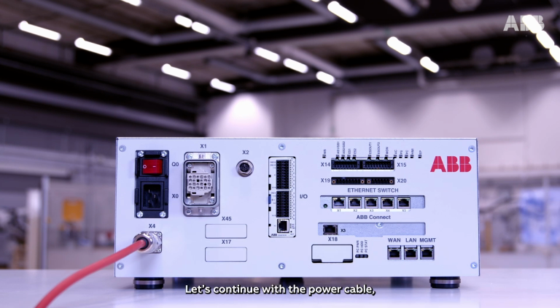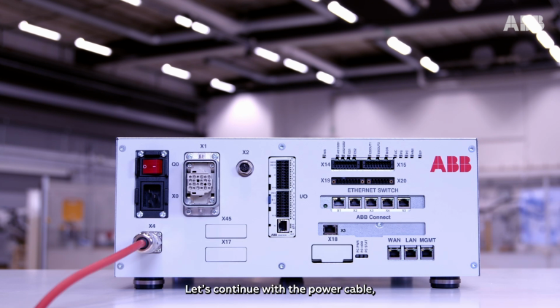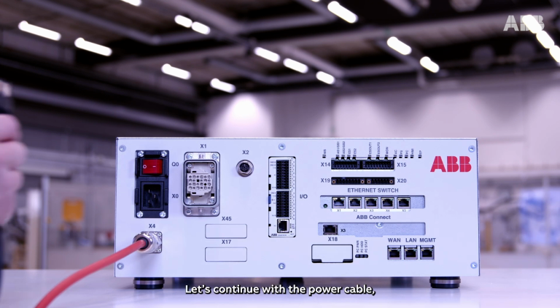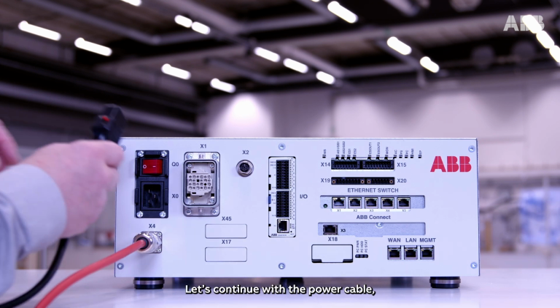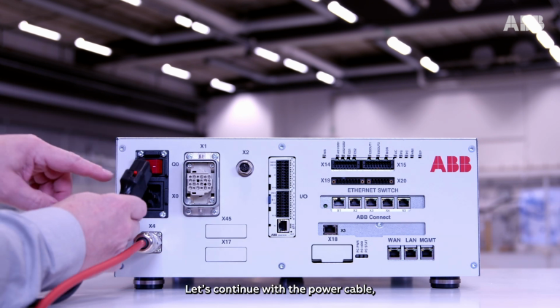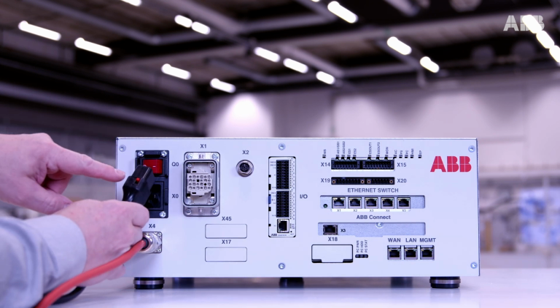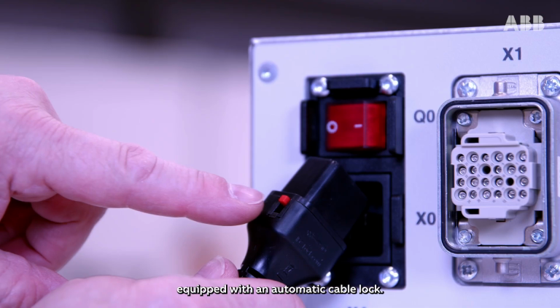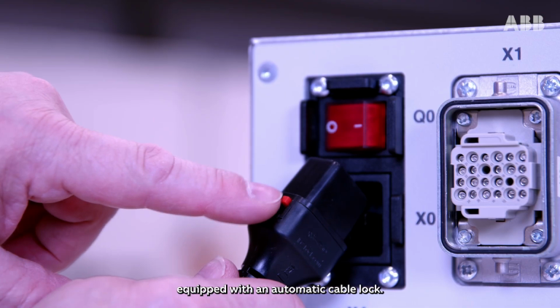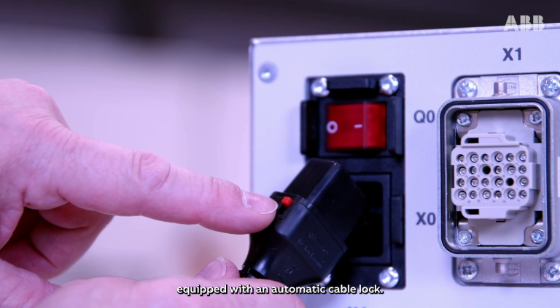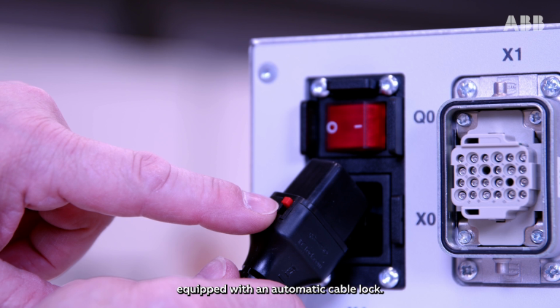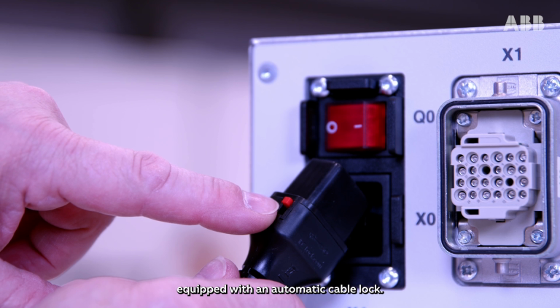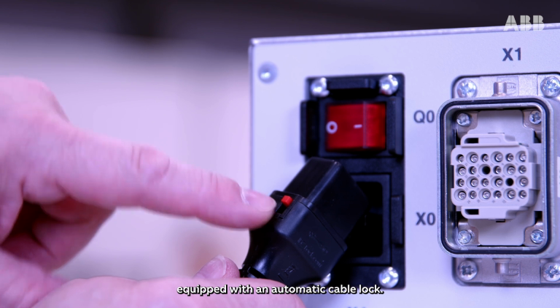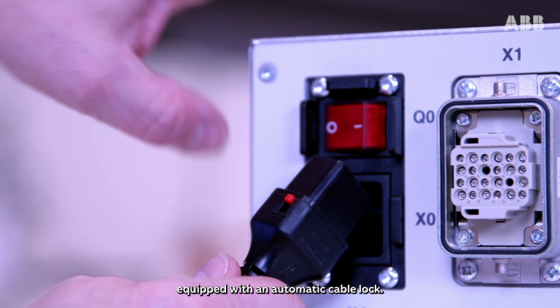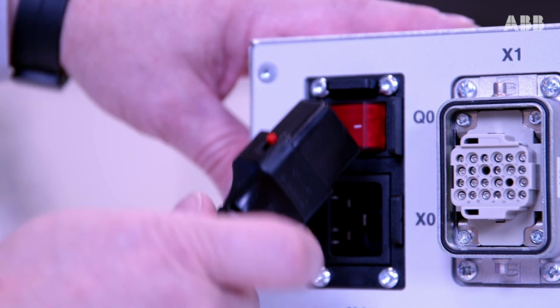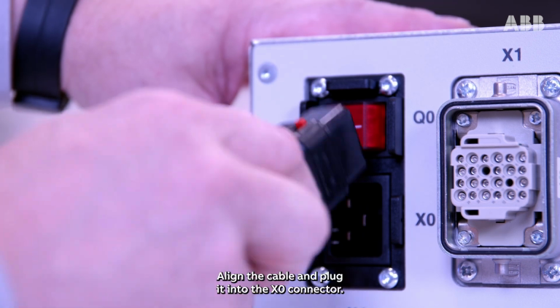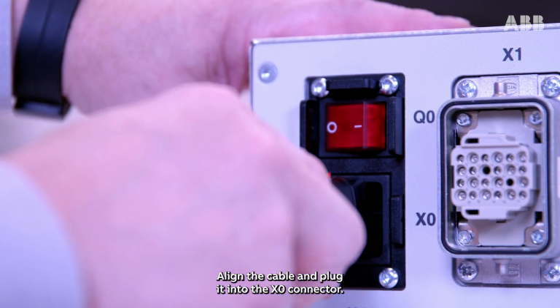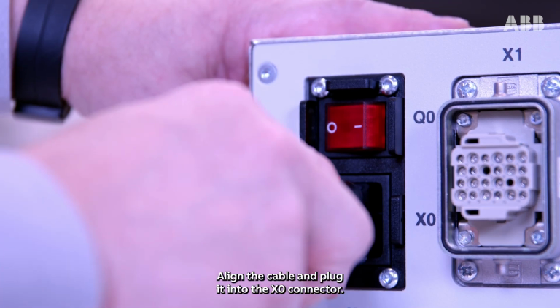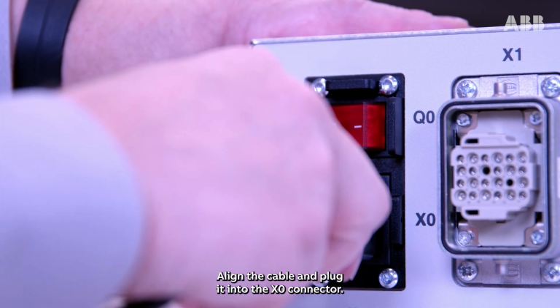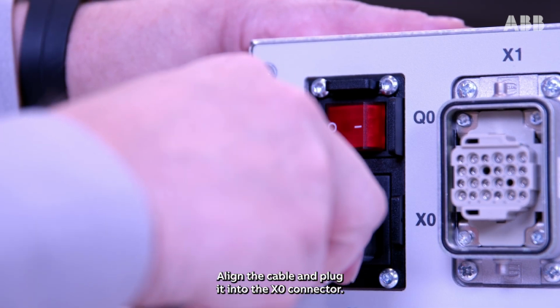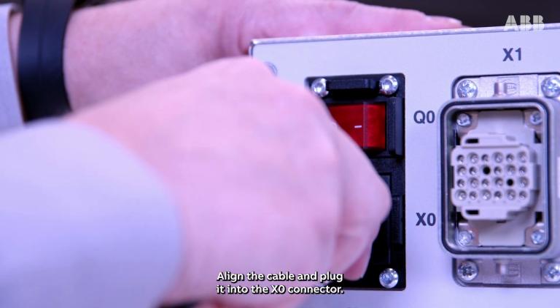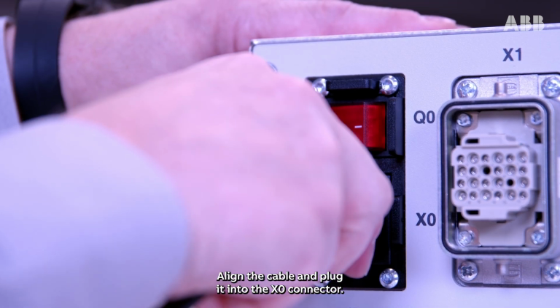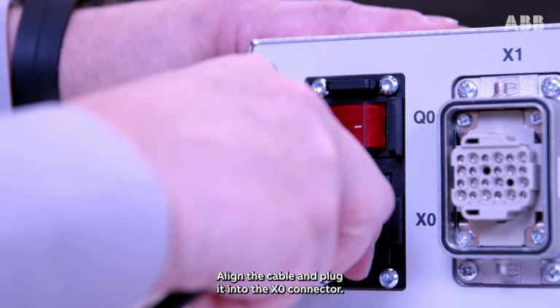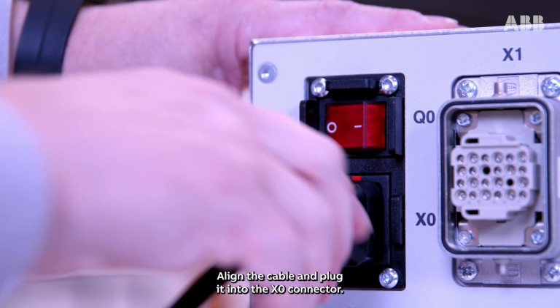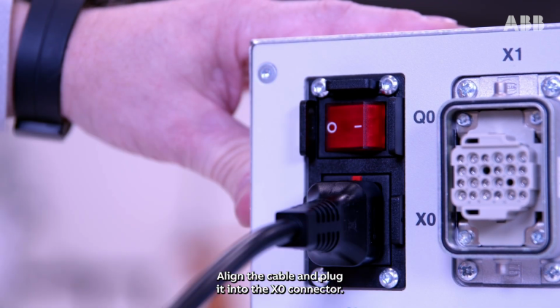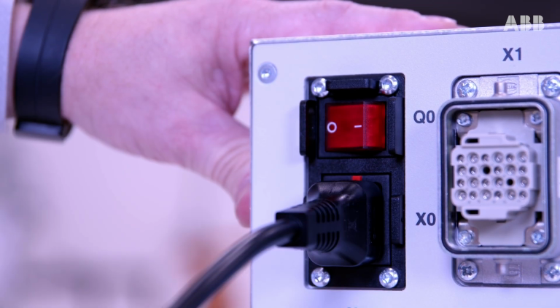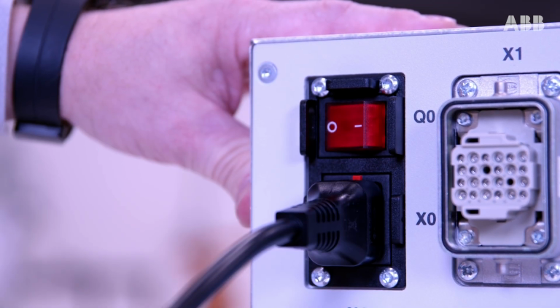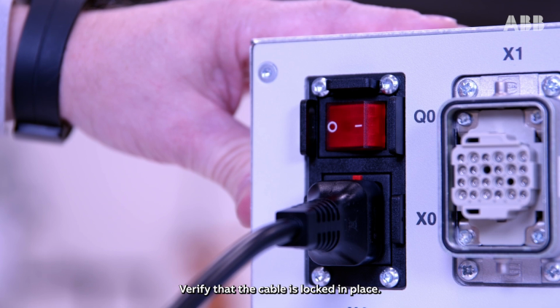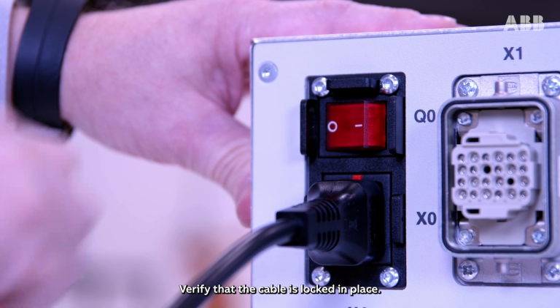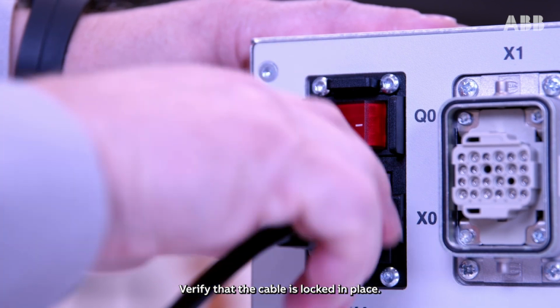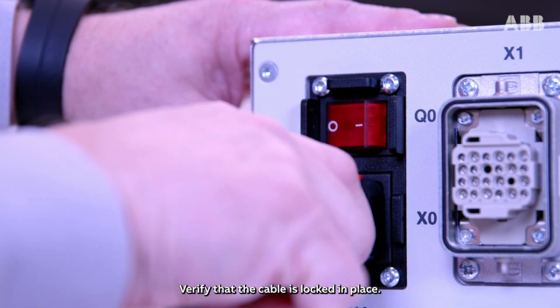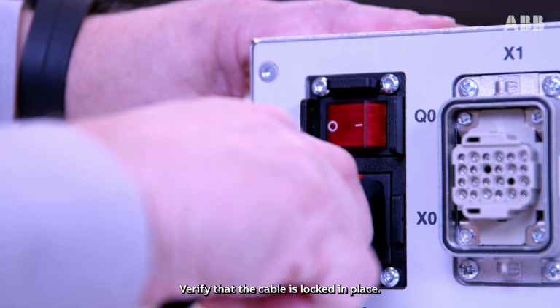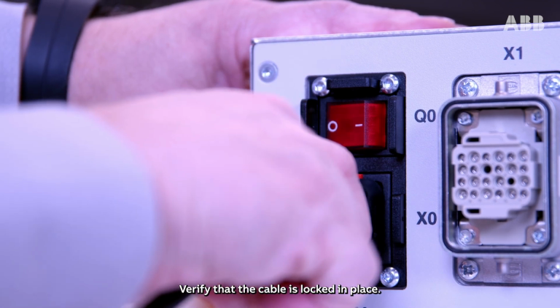Let's continue with the power cable, equipped with an automatic cable lock. Align the cable and plug it into the X0 connector. Verify that the cable is locked in place.